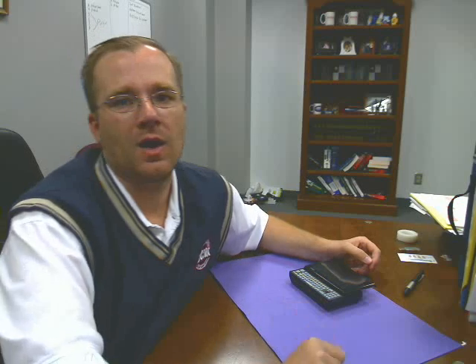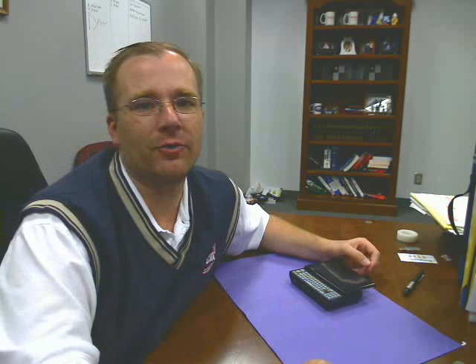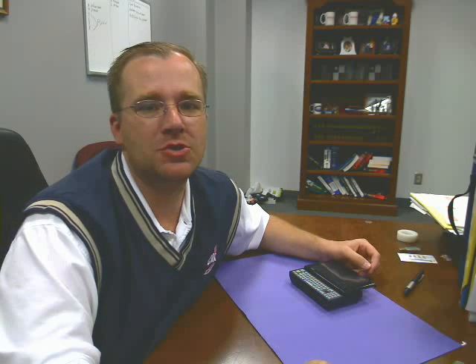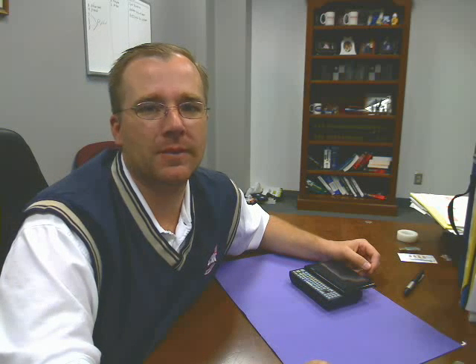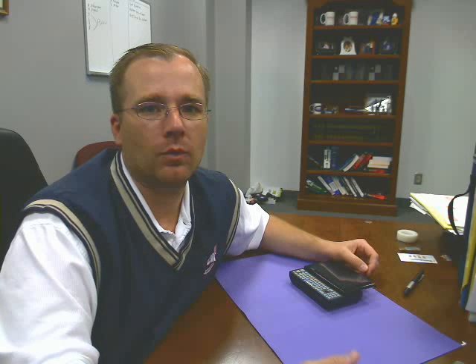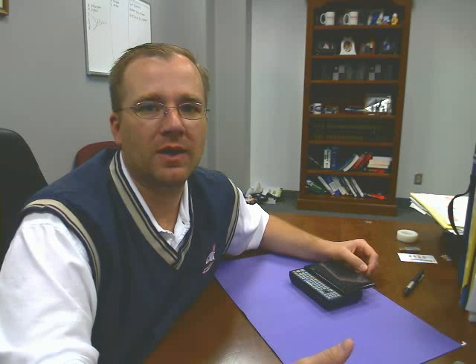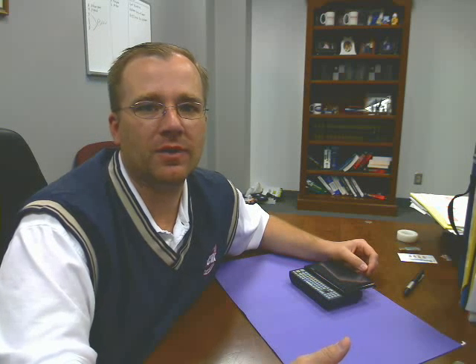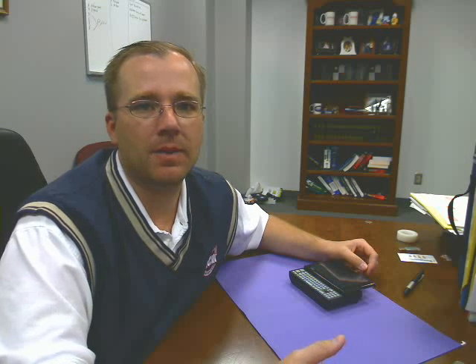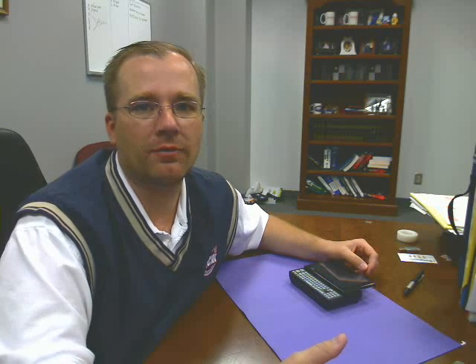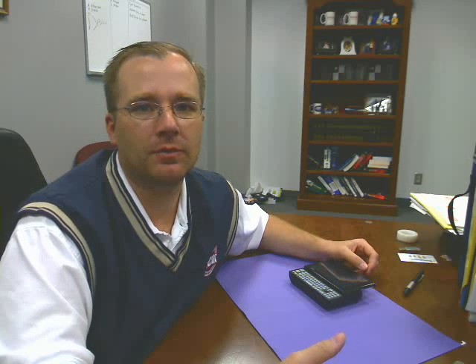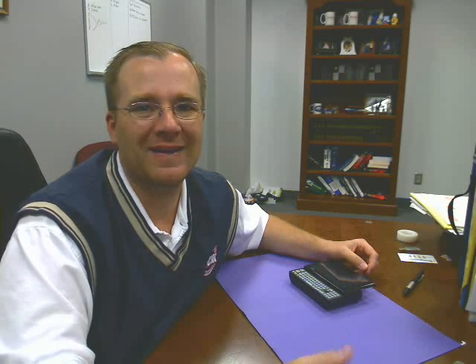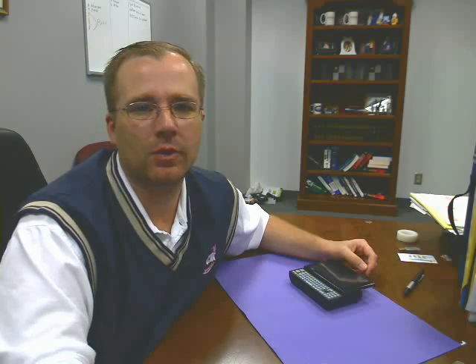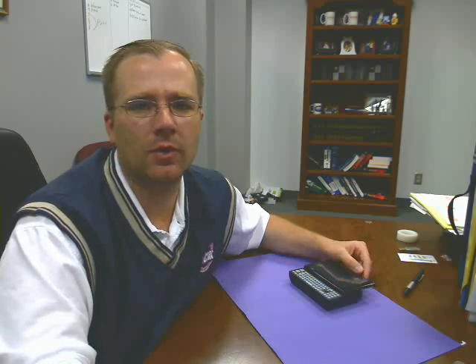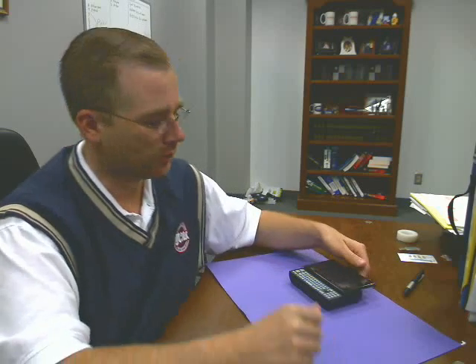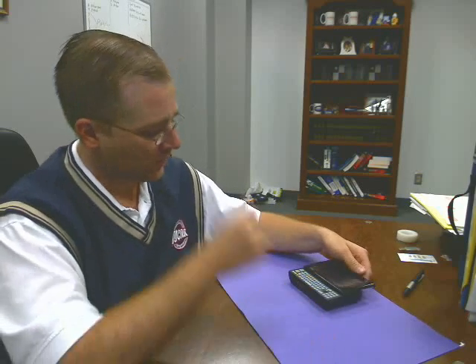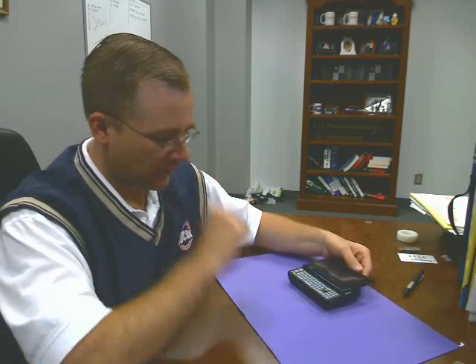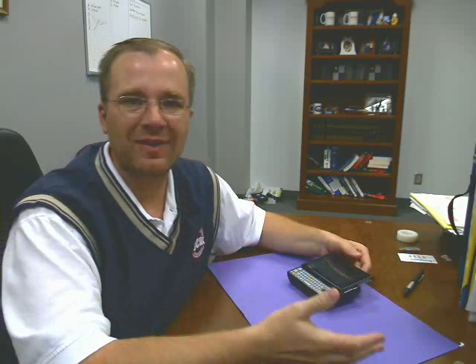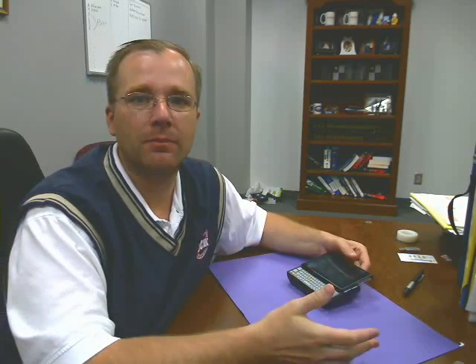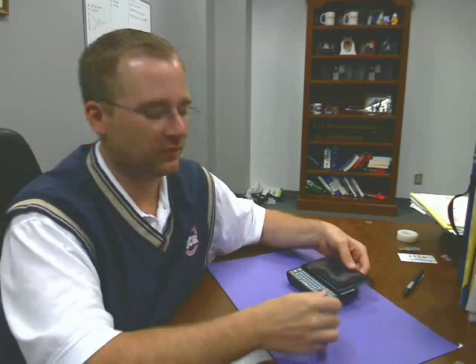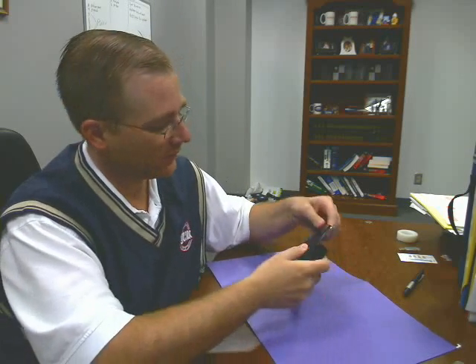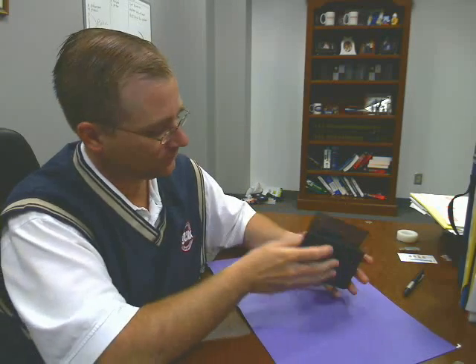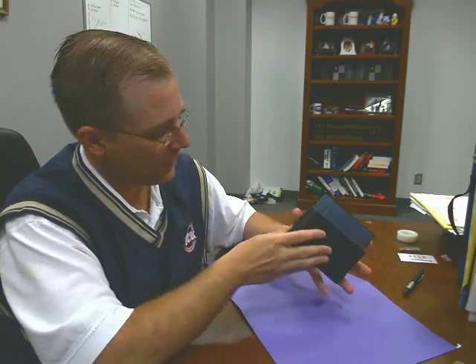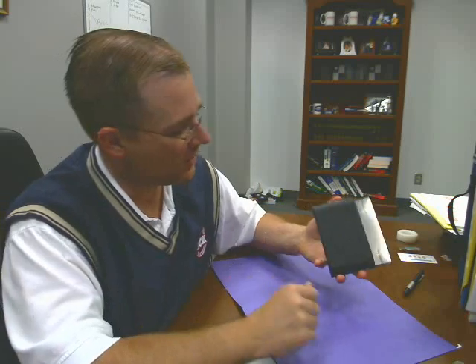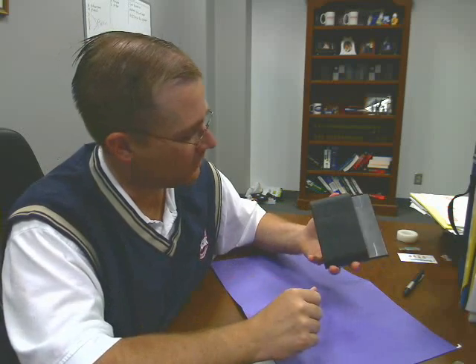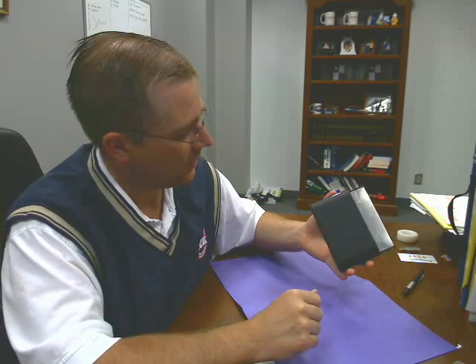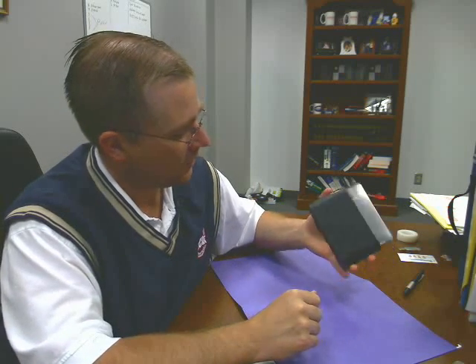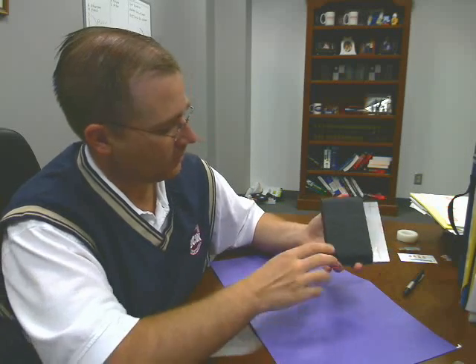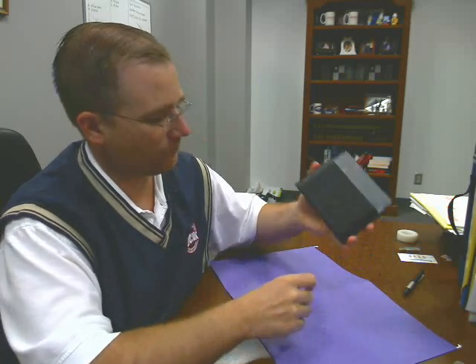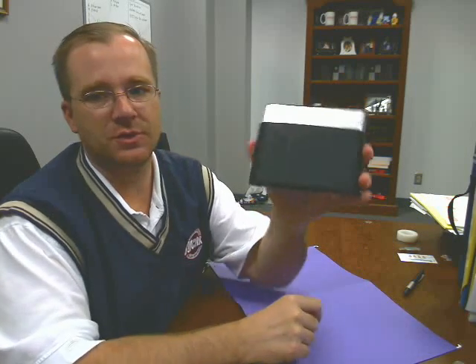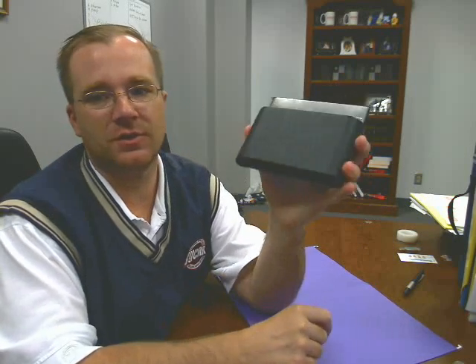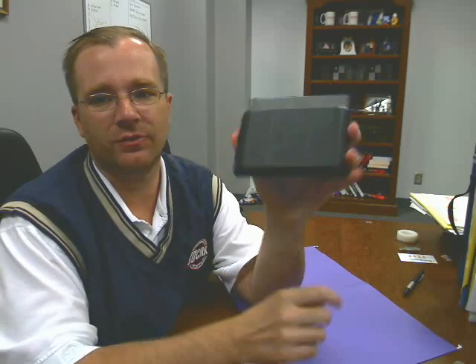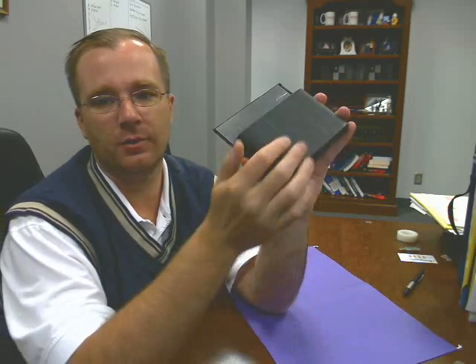Hi folks, Rob Bishway here. One of the negatives that people are often citing regarding the OQO is the lack of a built-in stand. As you can see, there is no stand here.